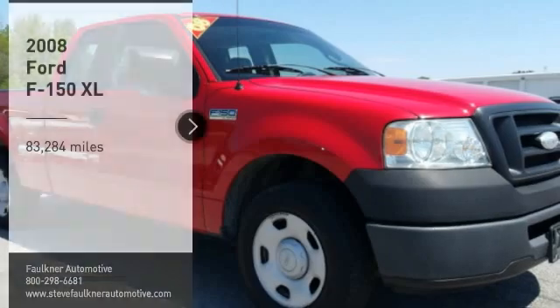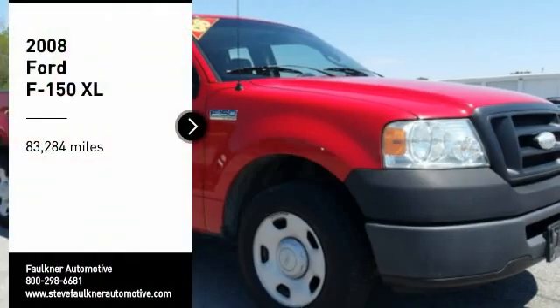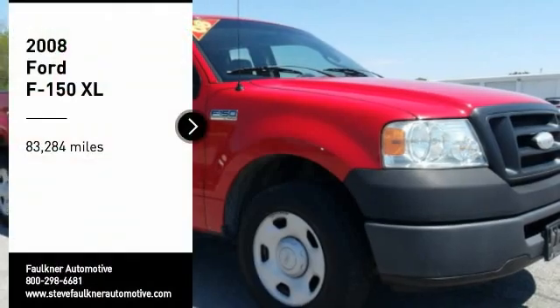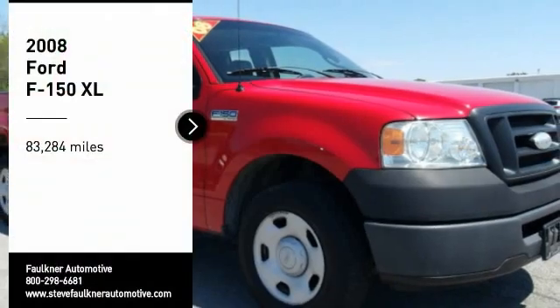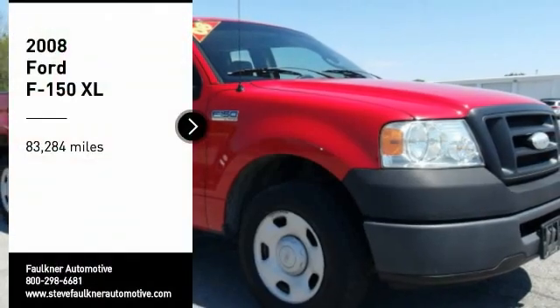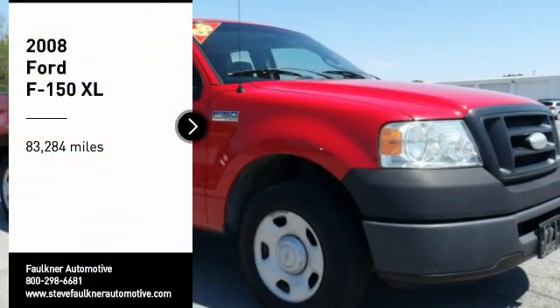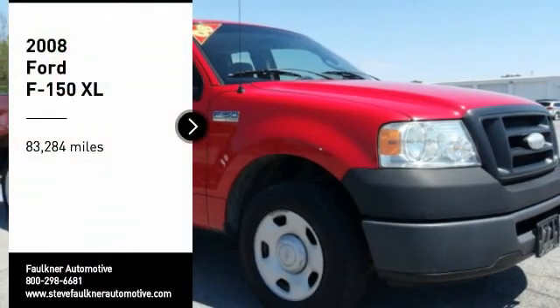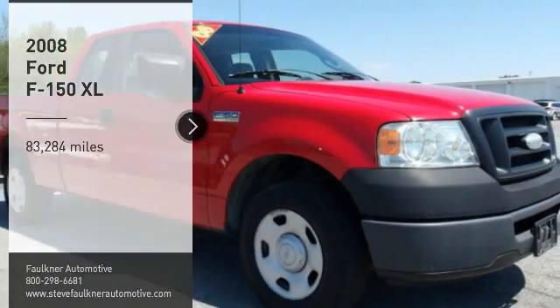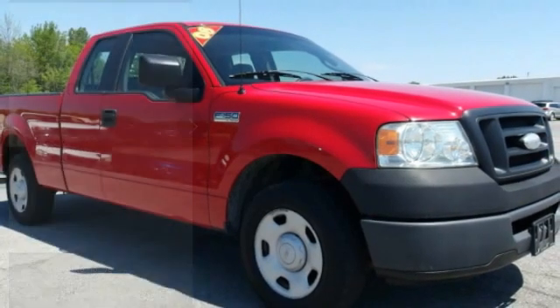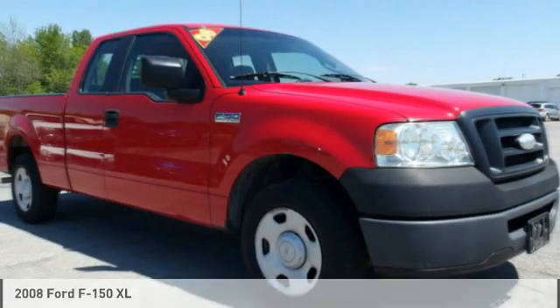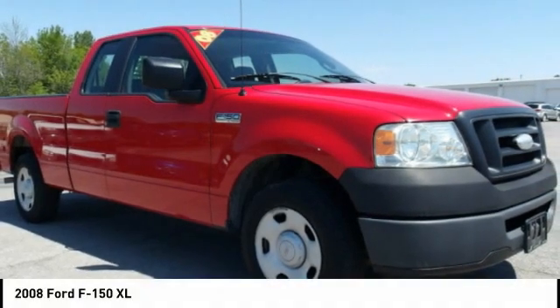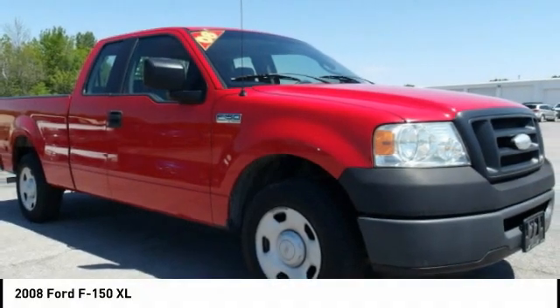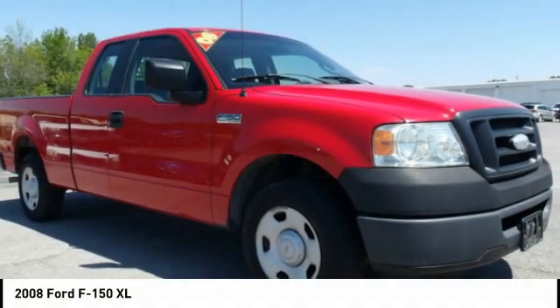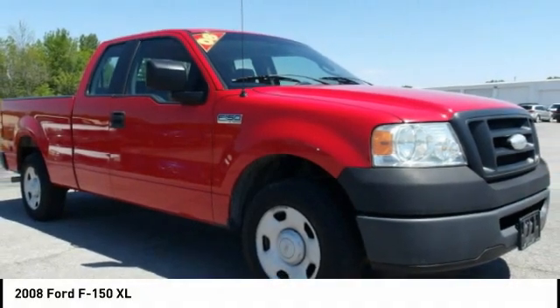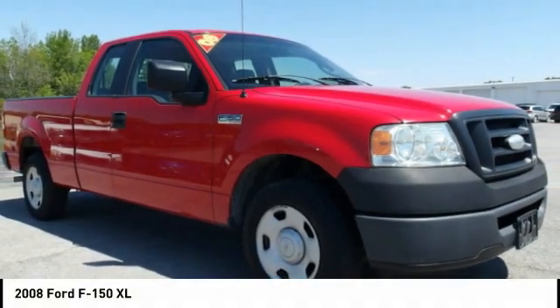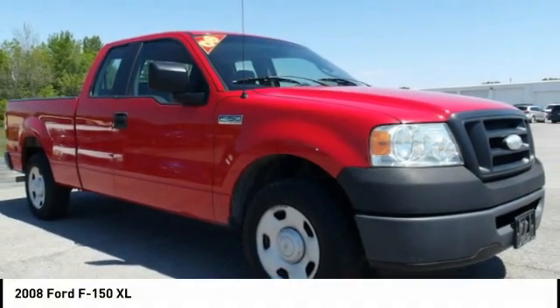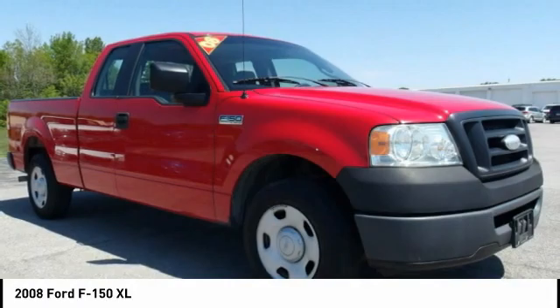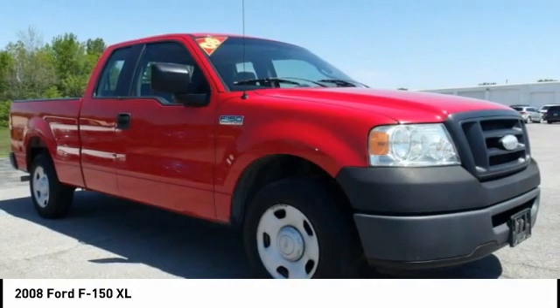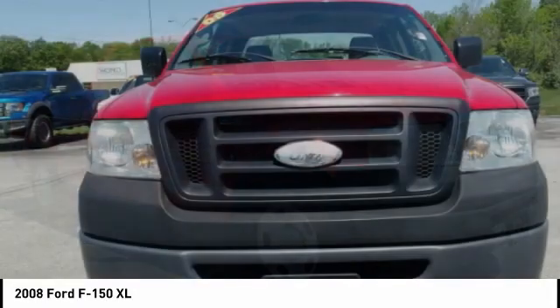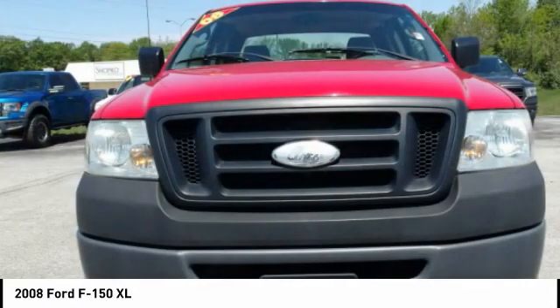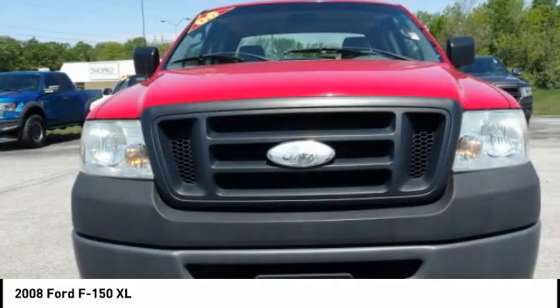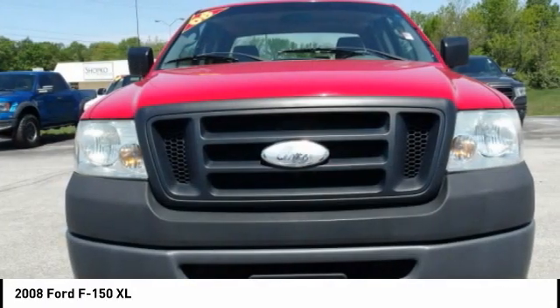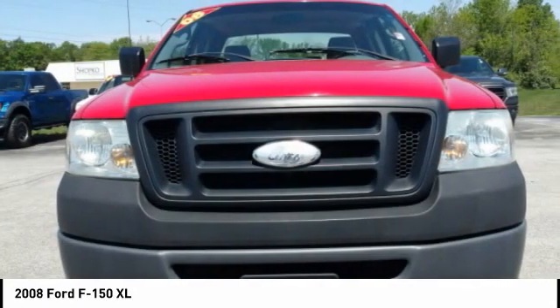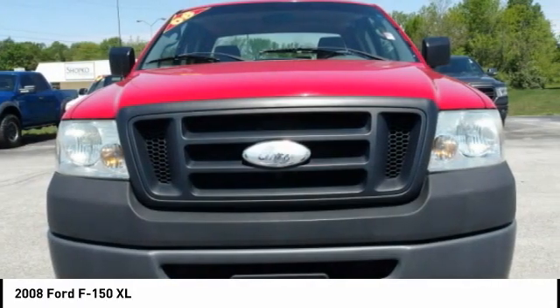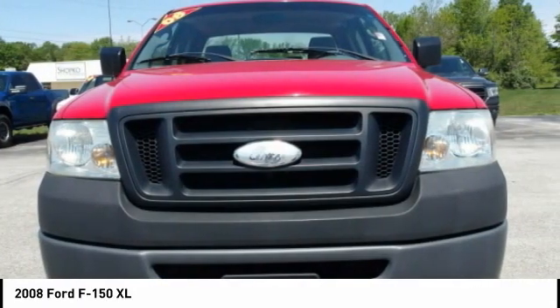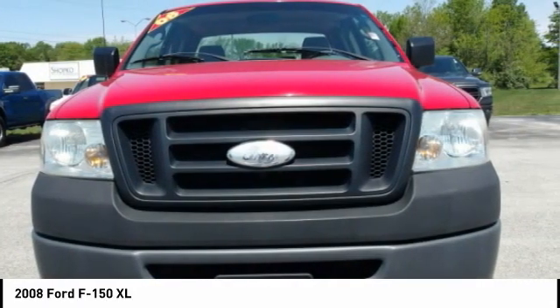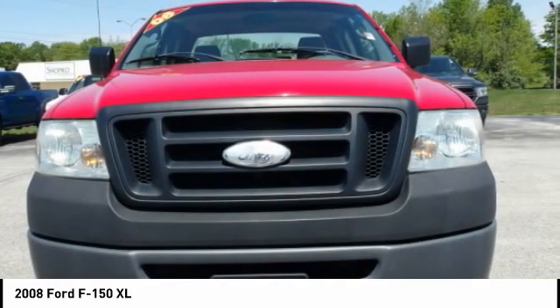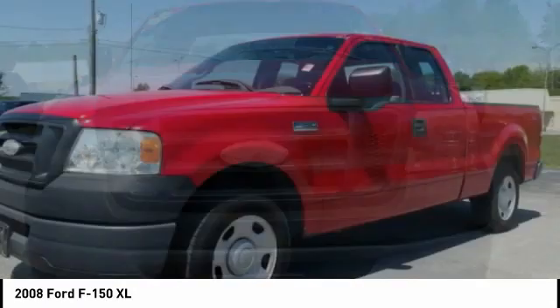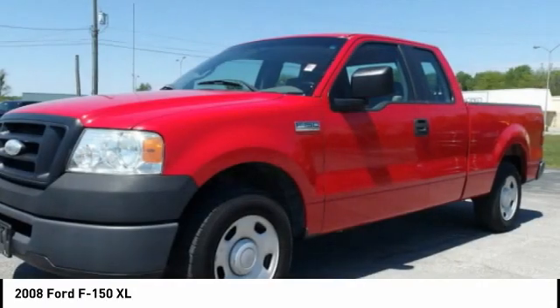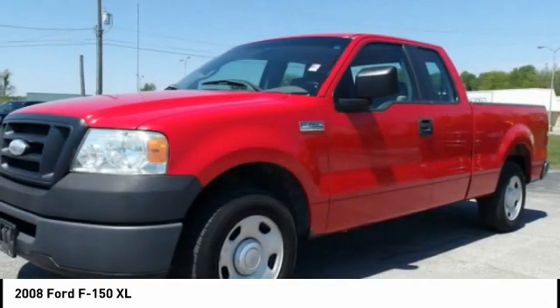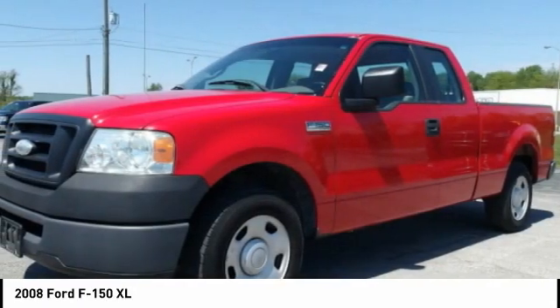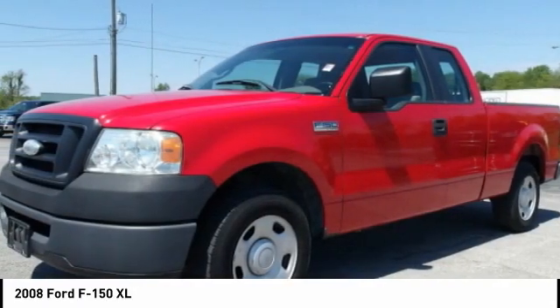Come test drive the 2008 F-150. A Ford F-150 knows how to handle any situation. It's built to follow orders — no whining.